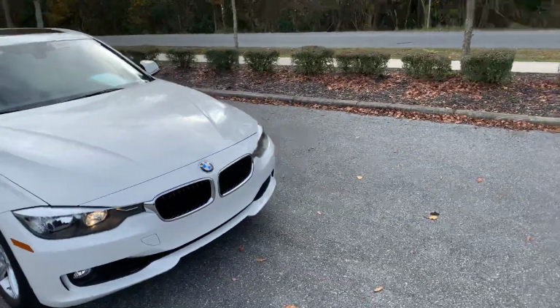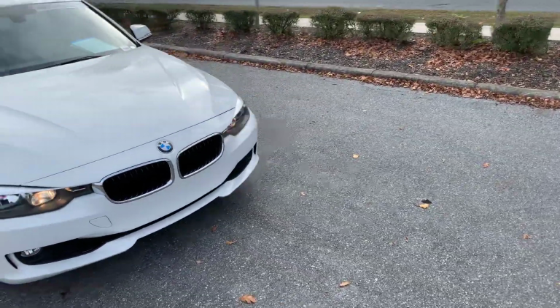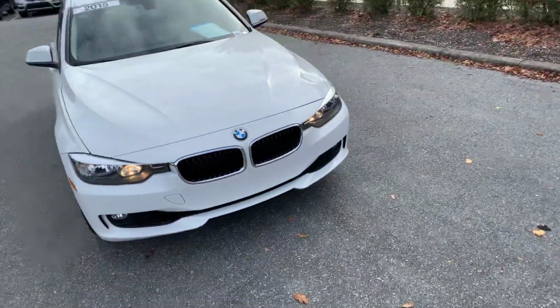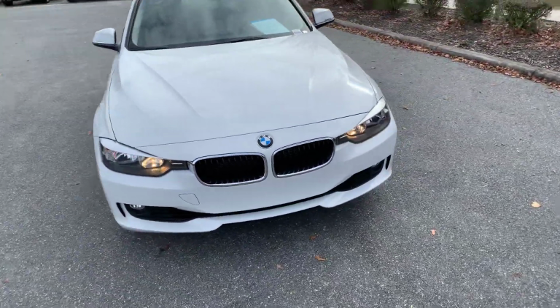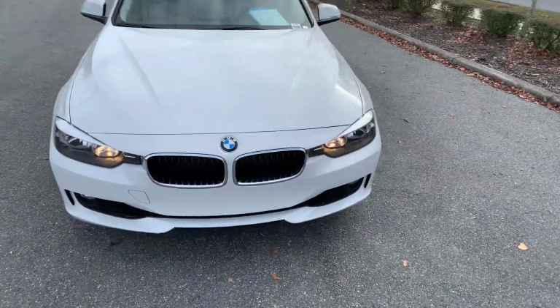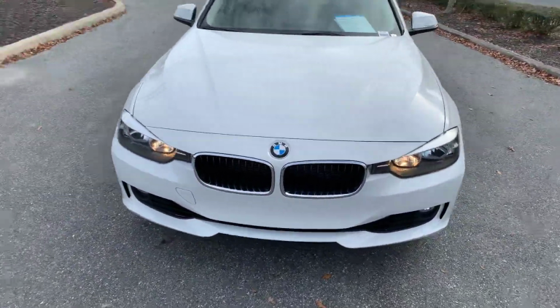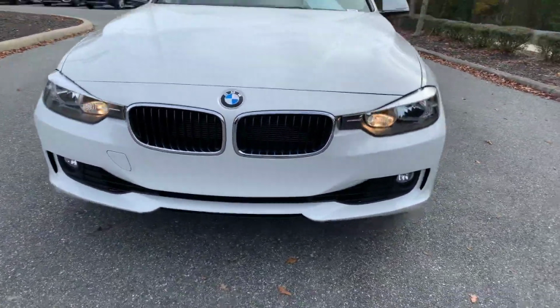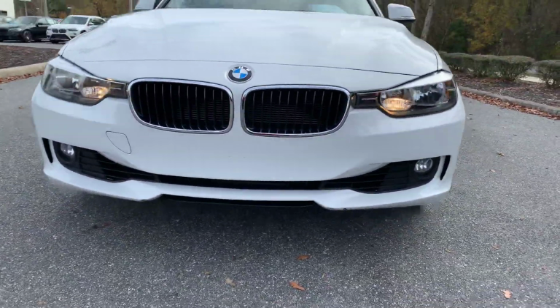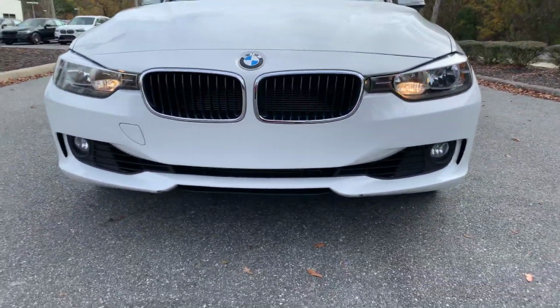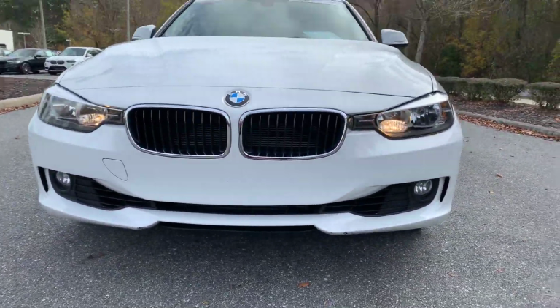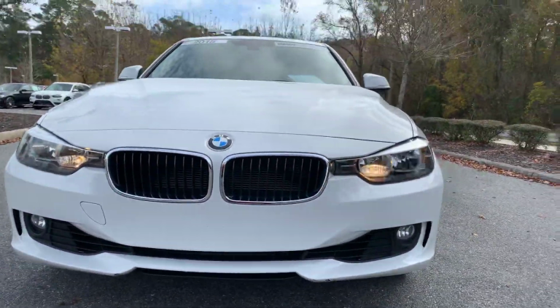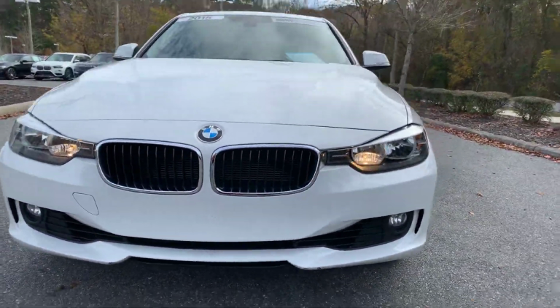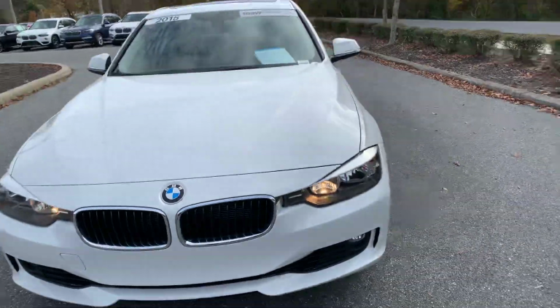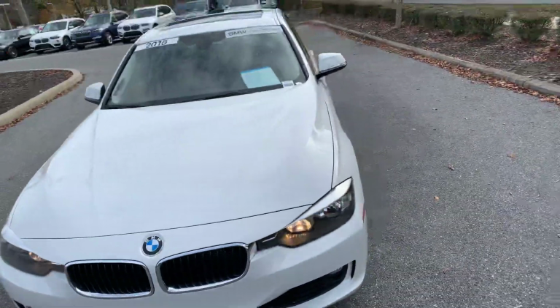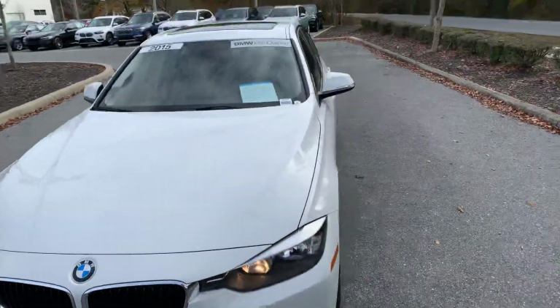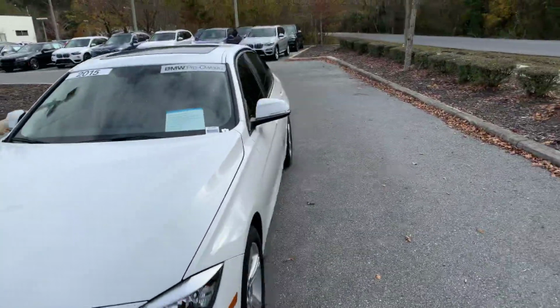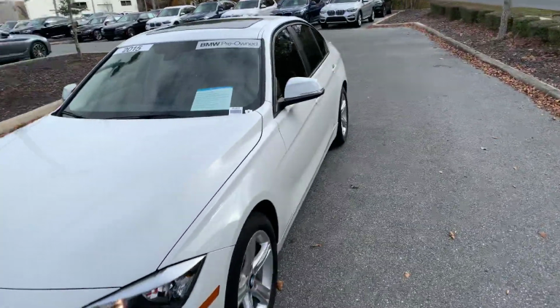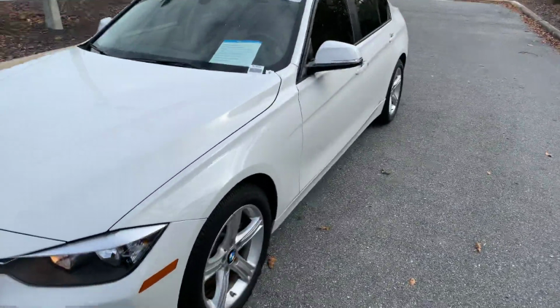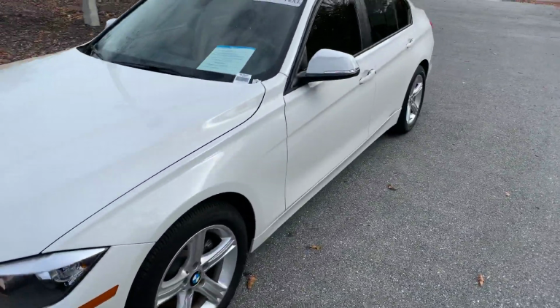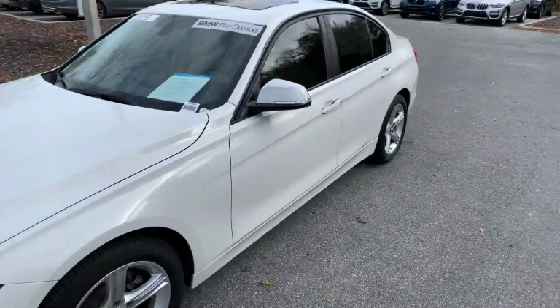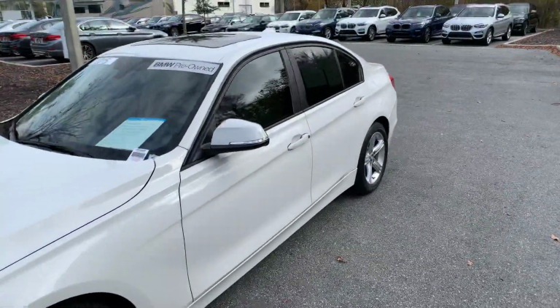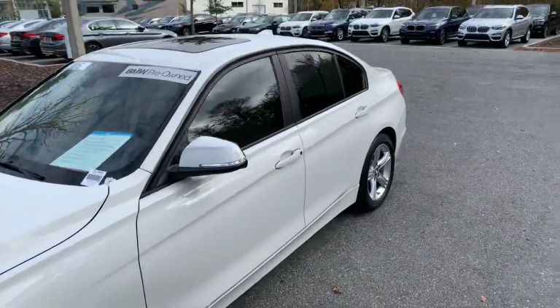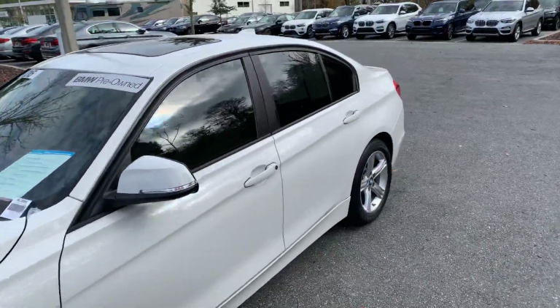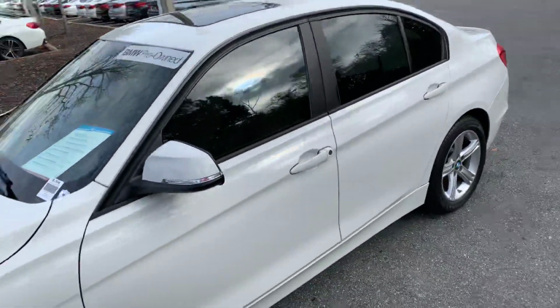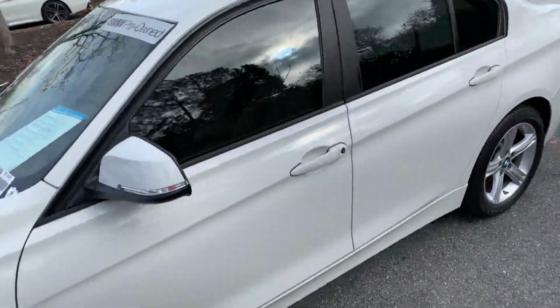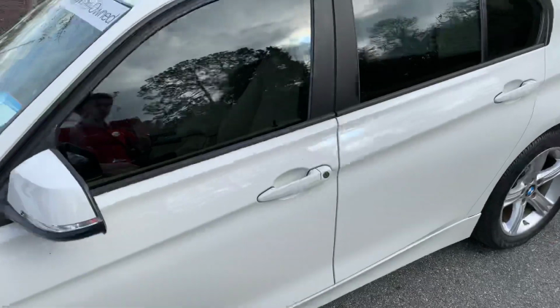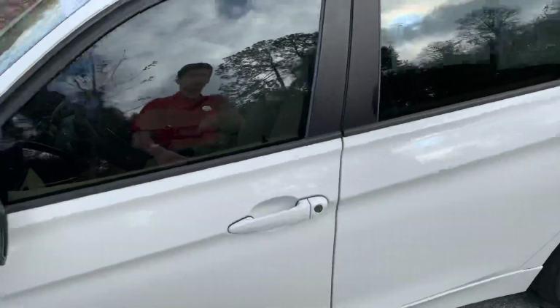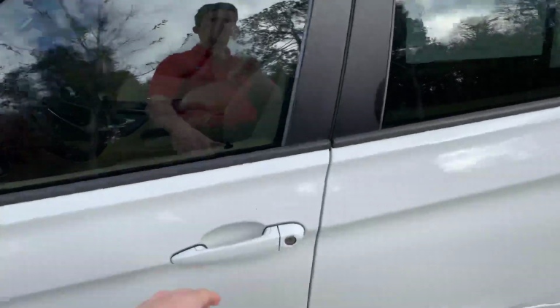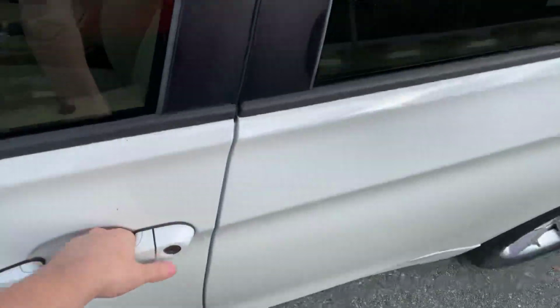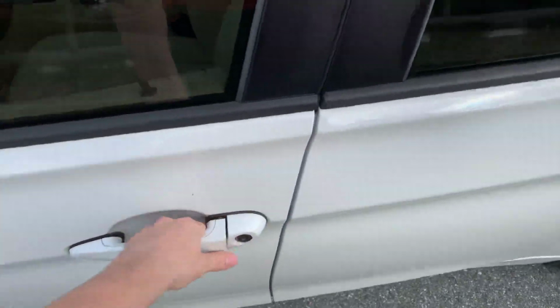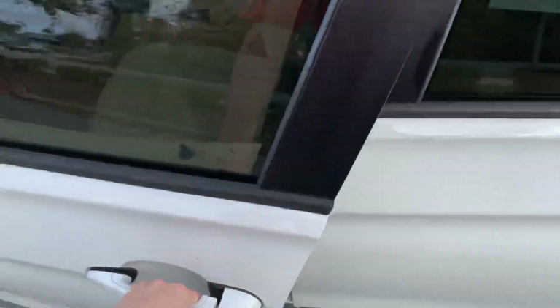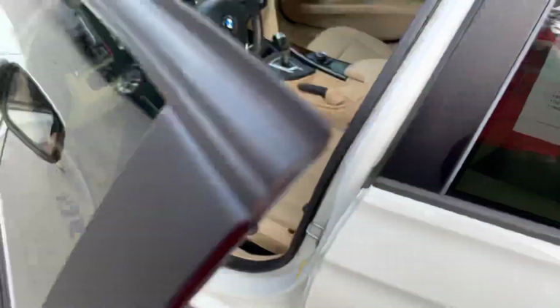Here's a quick view of the front. And now I'll step inside the vehicle and show you some of the features in there.